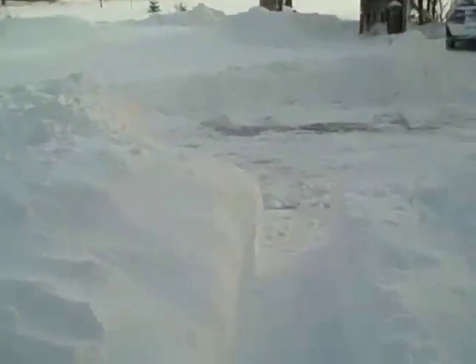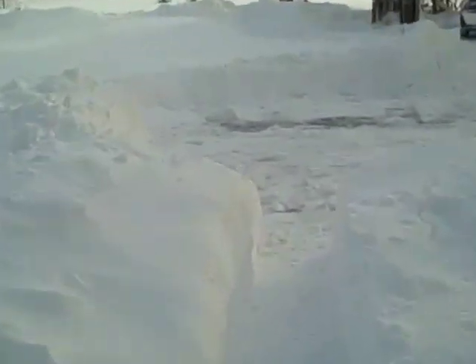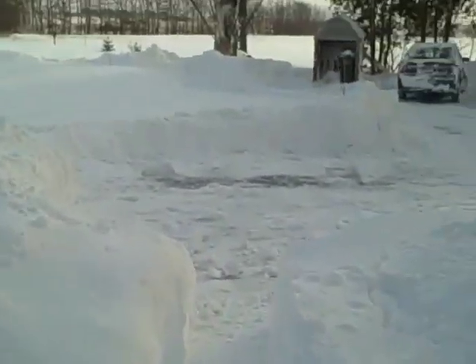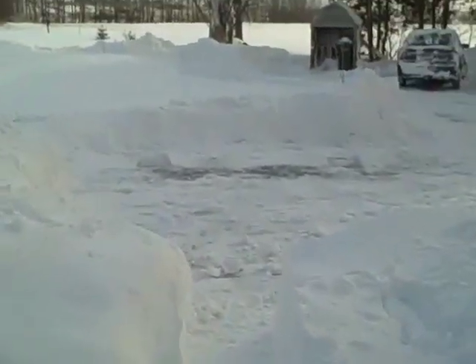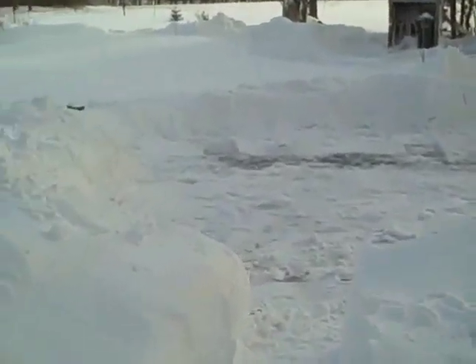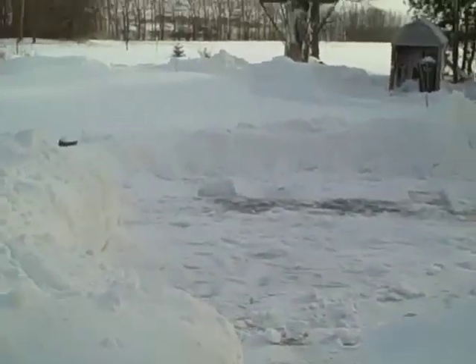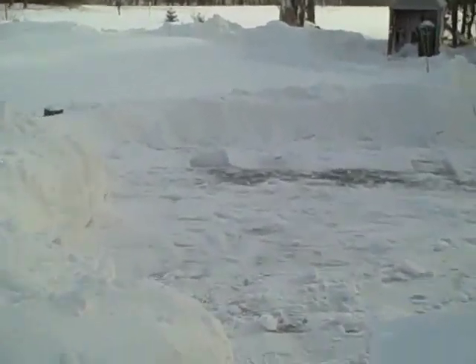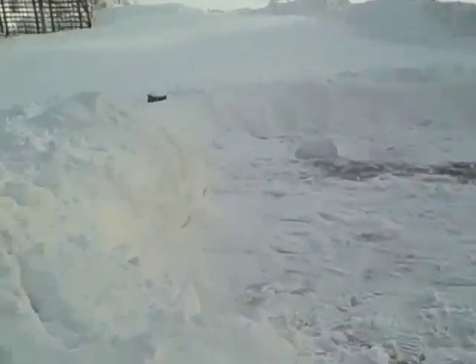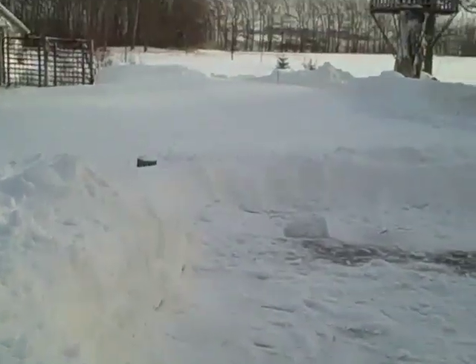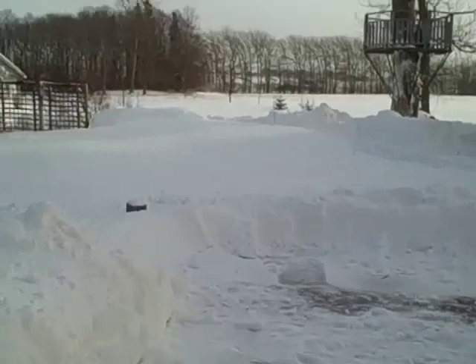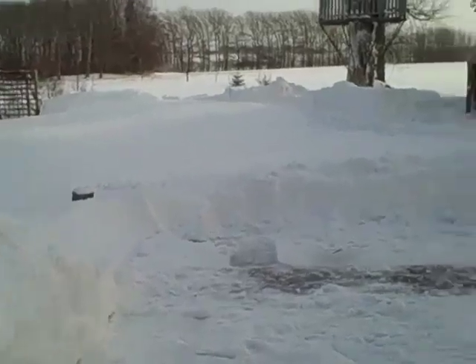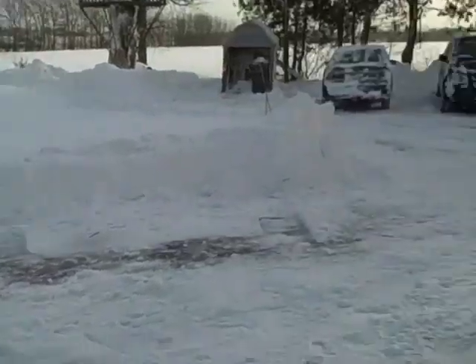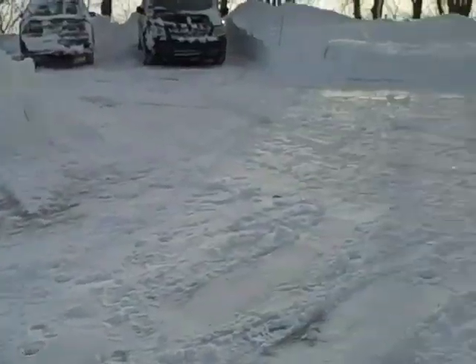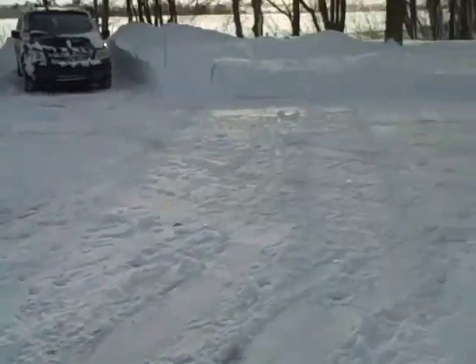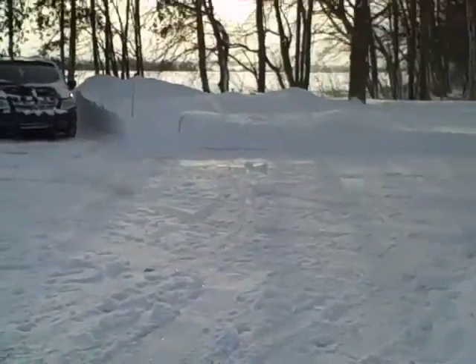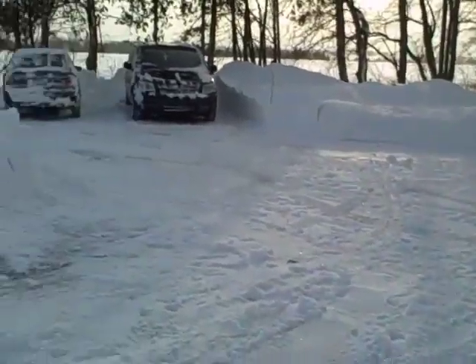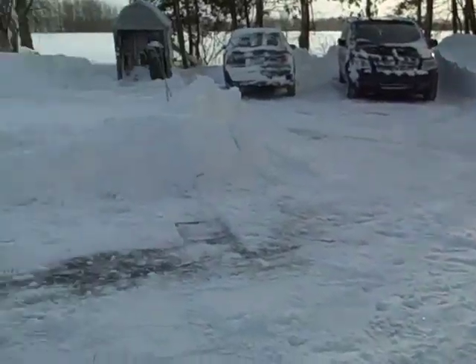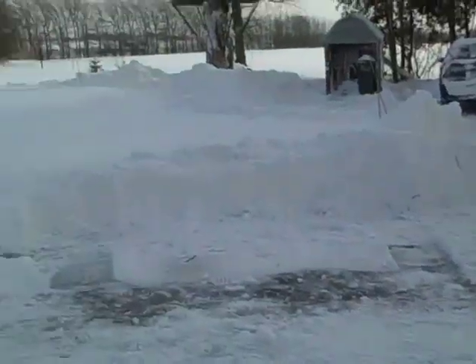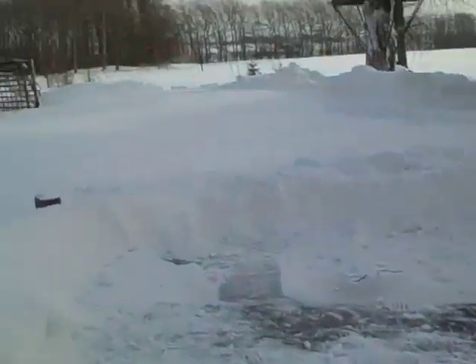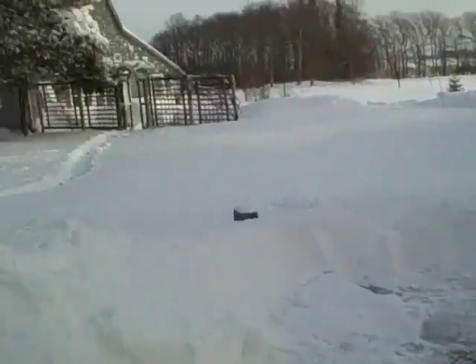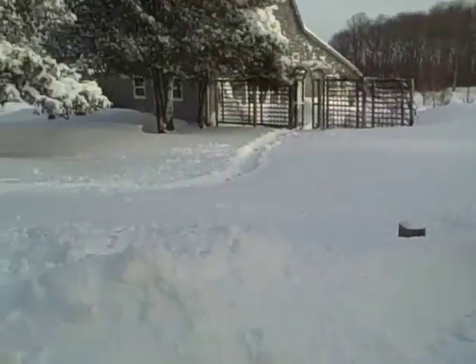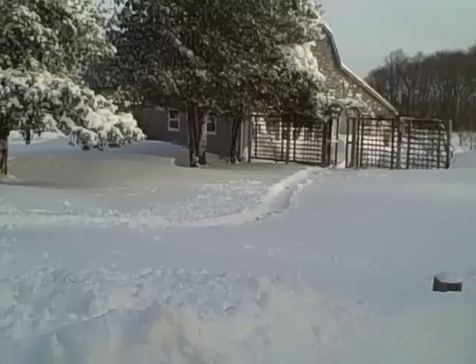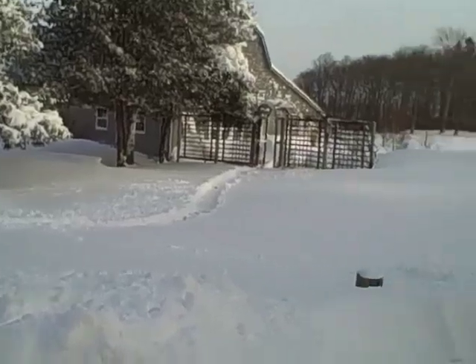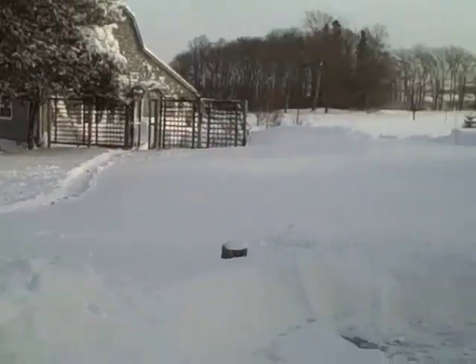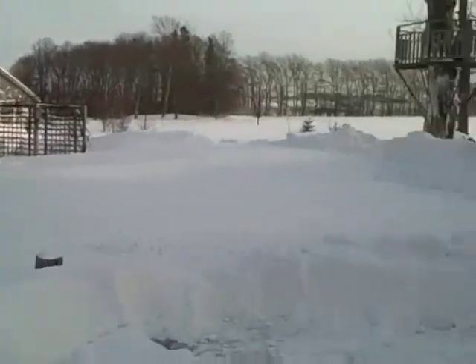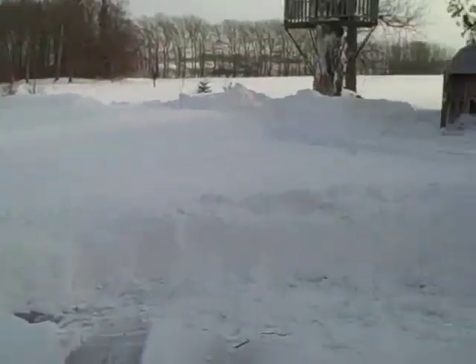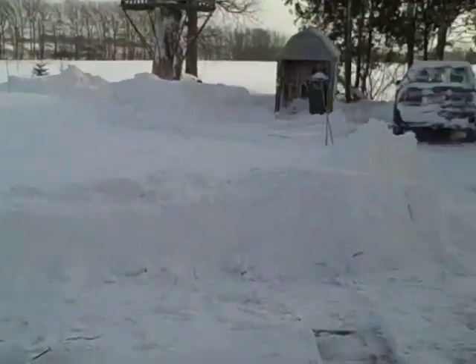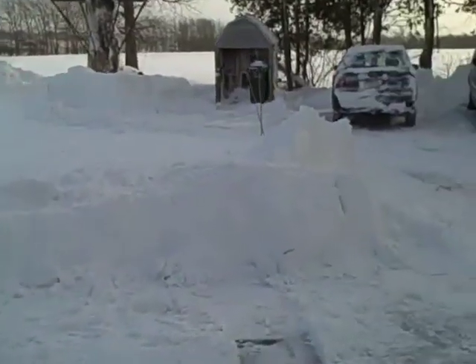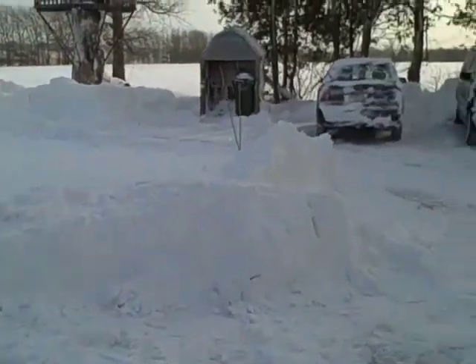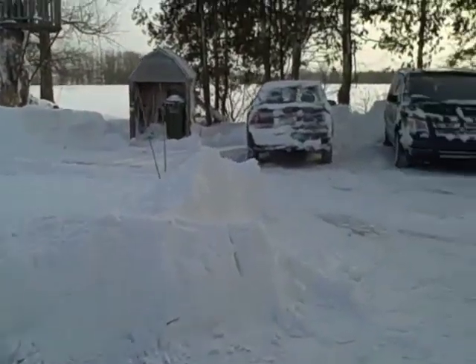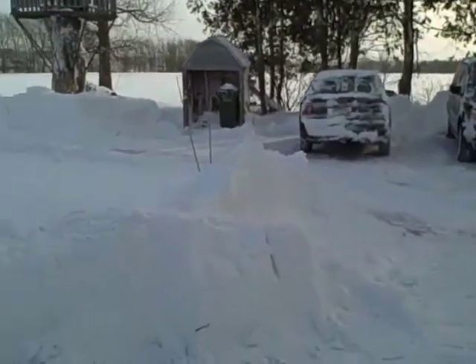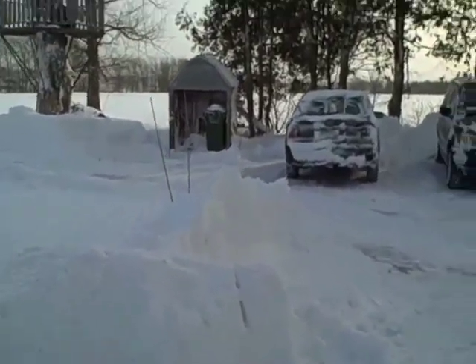We've got the cars moved and we've shoveled out this bit of the driveway here. And we've shoveled a path all the way across country to the barn.